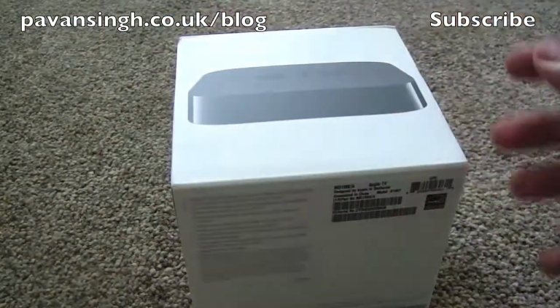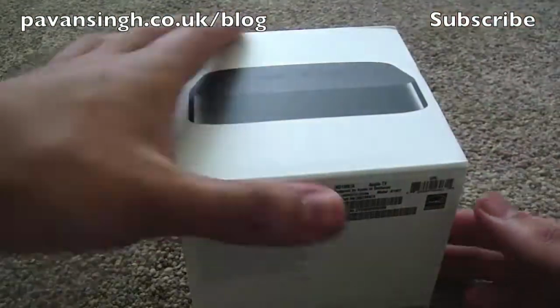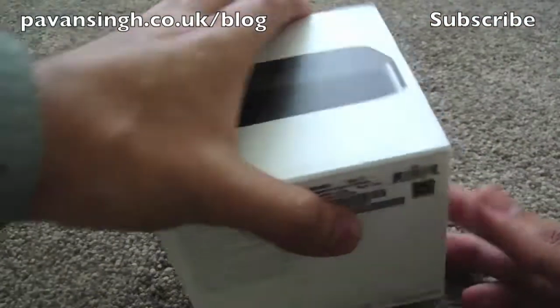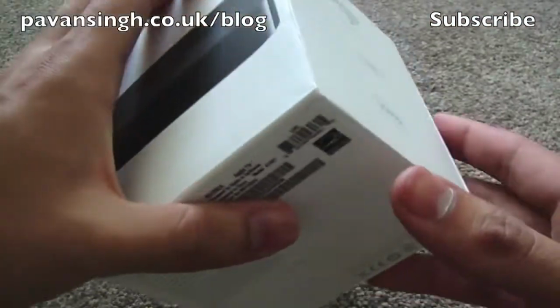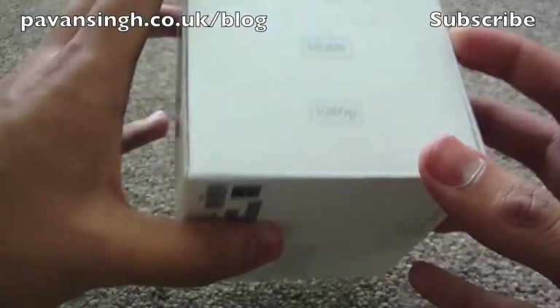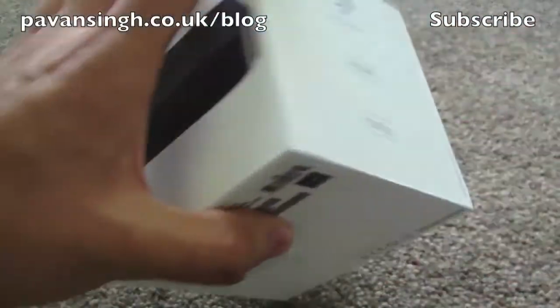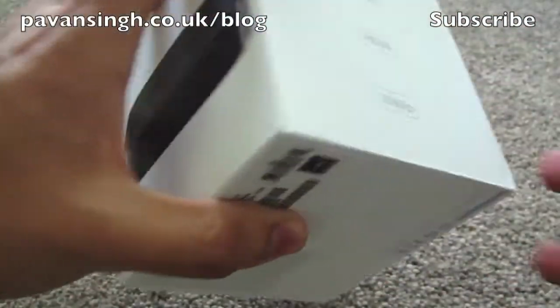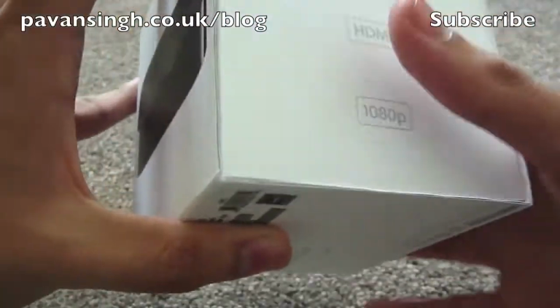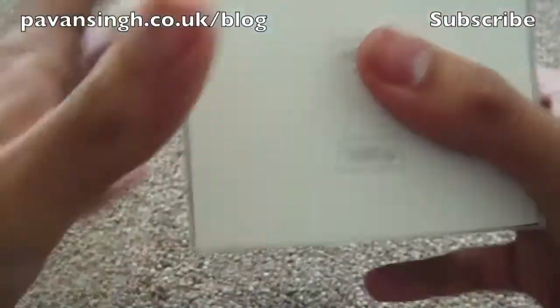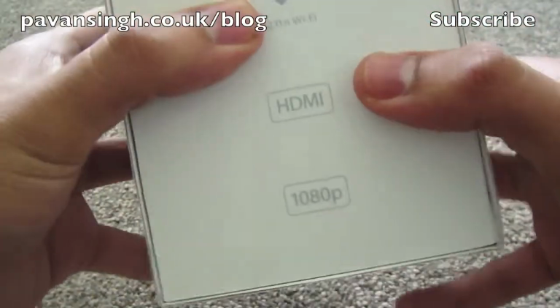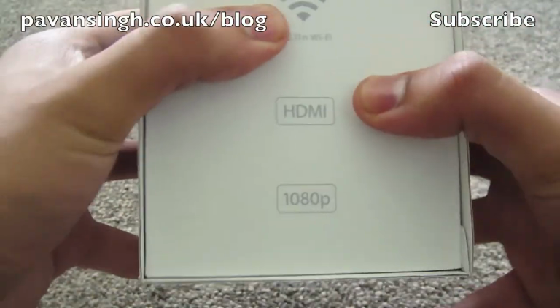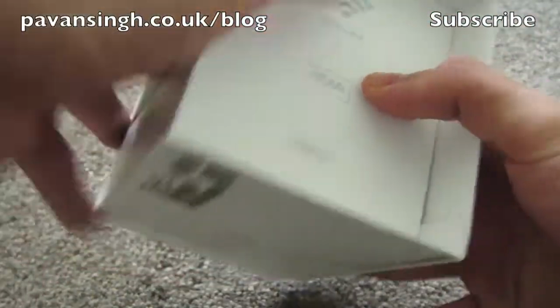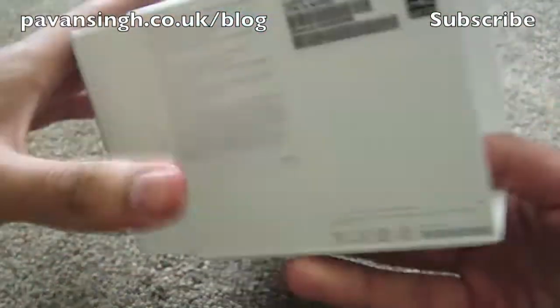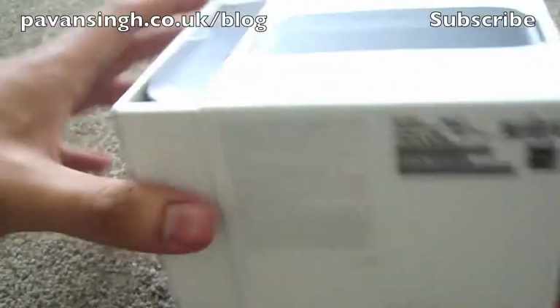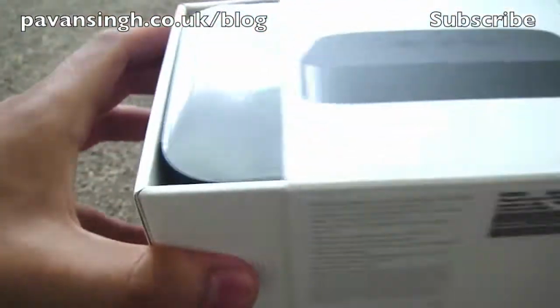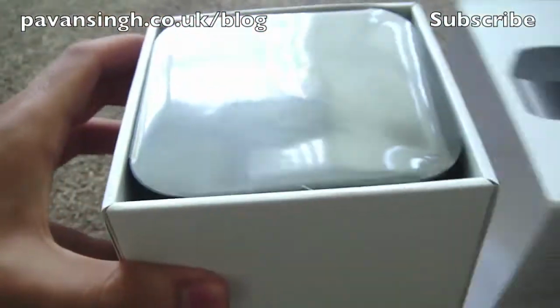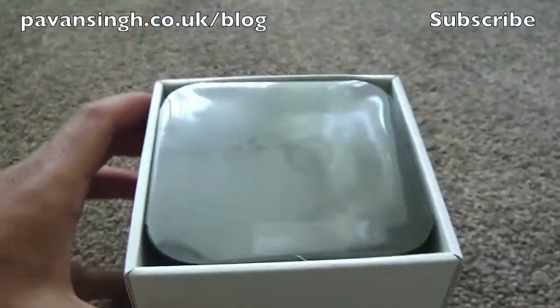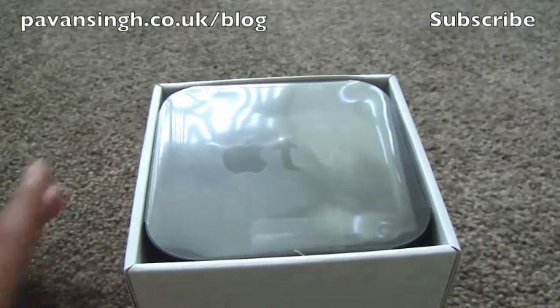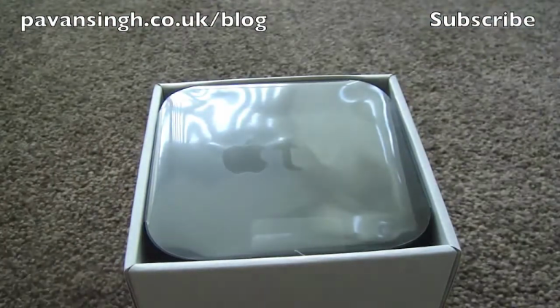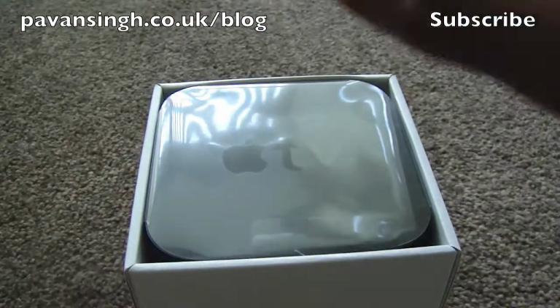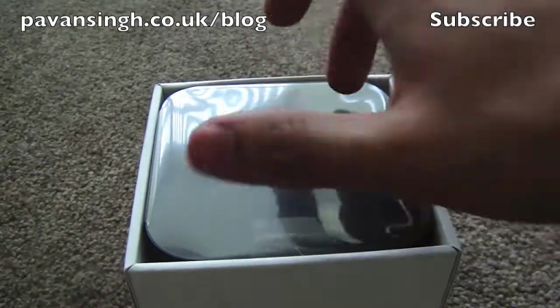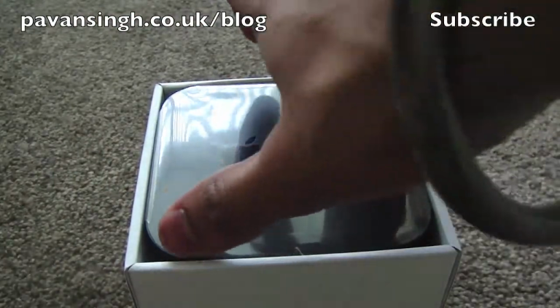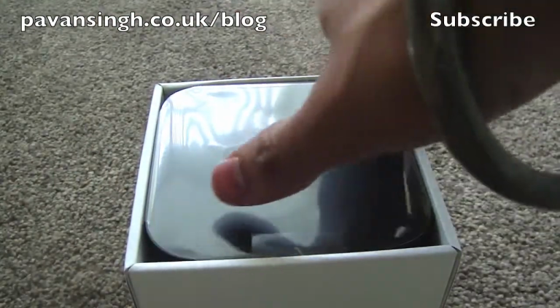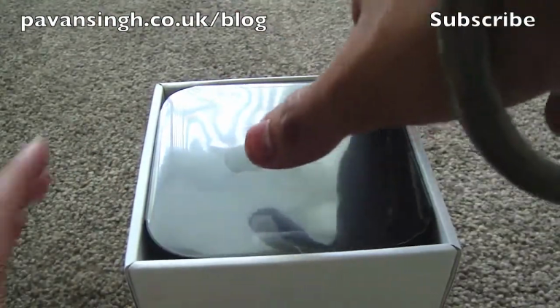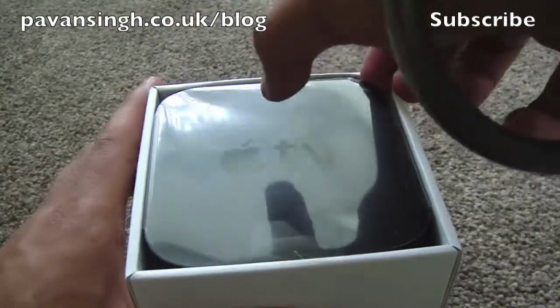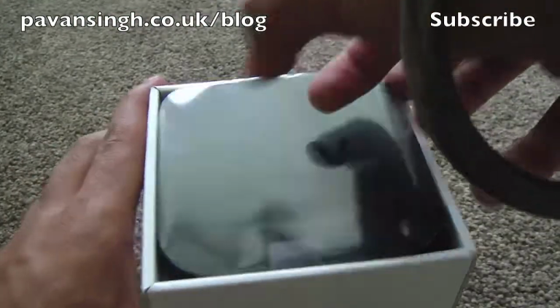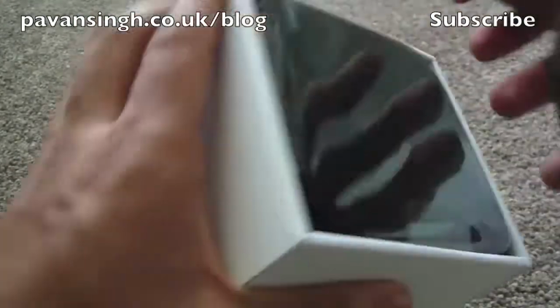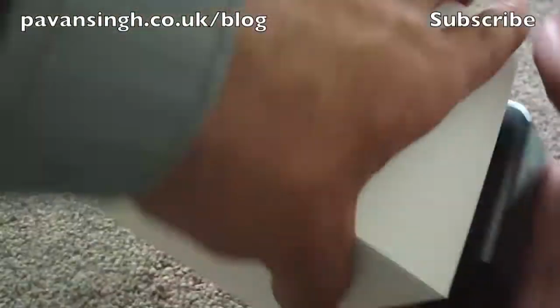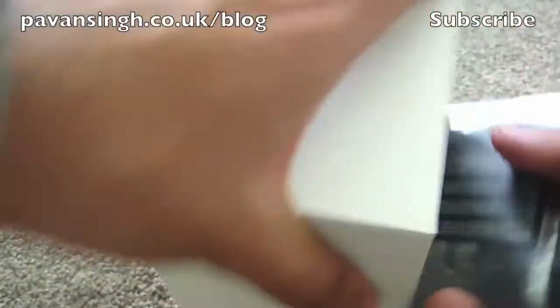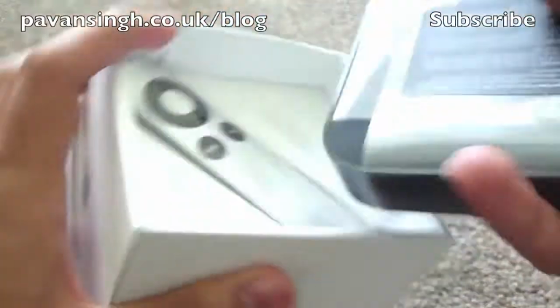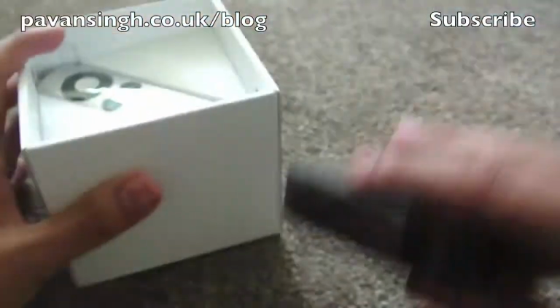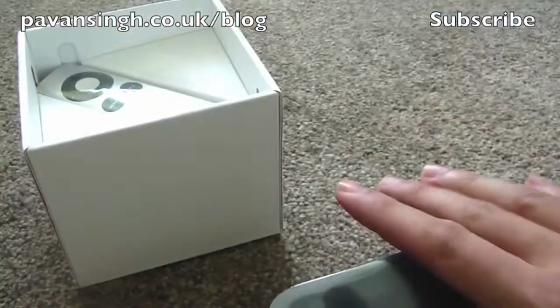So obviously I've taken the tape off now, and getting into the box, you simply slide the cover off and you've got the Apple TV right here in front of you. Put that to one side for now — it's quite small.